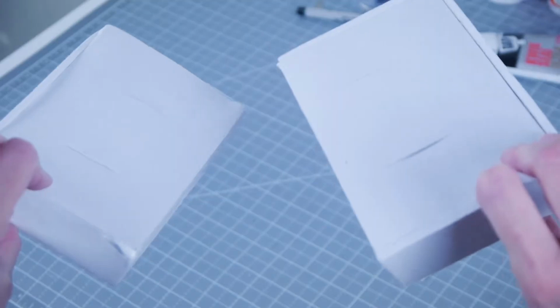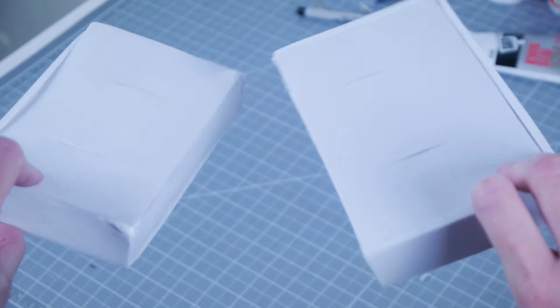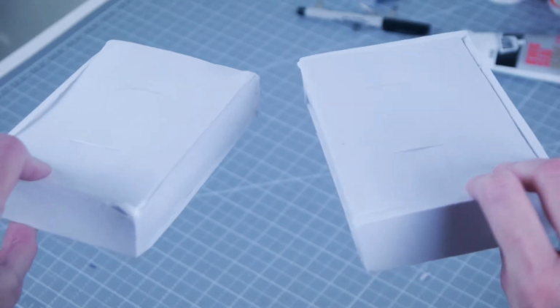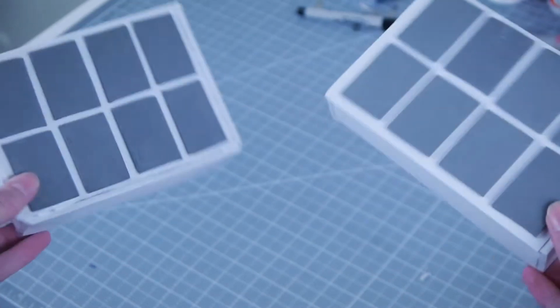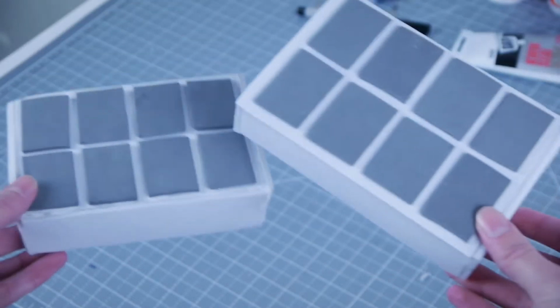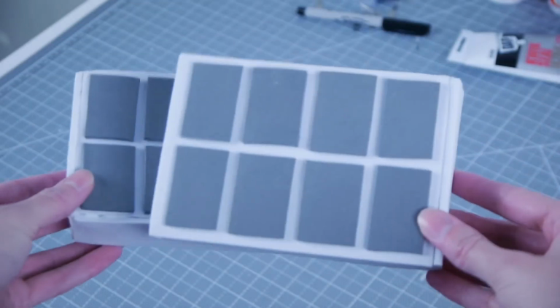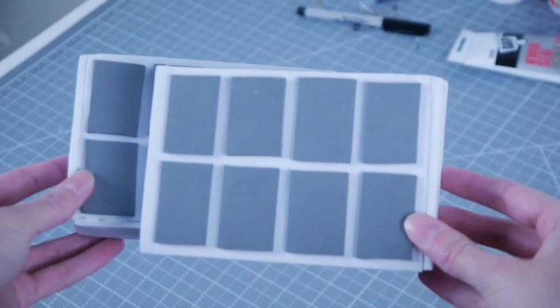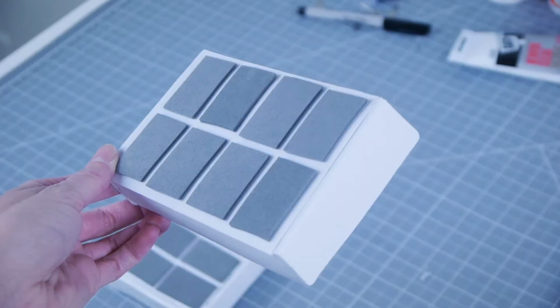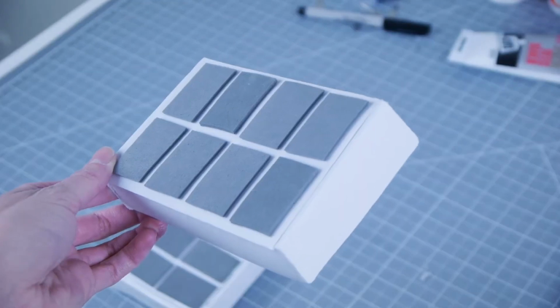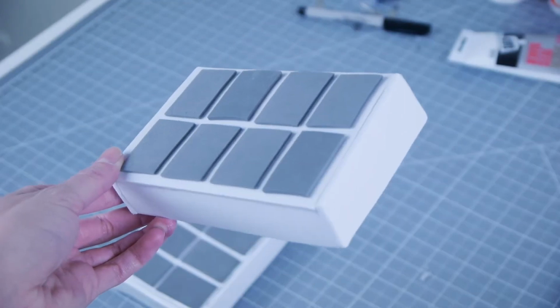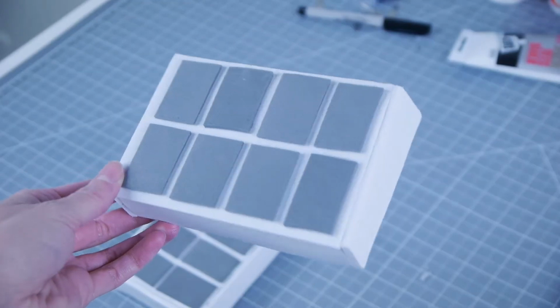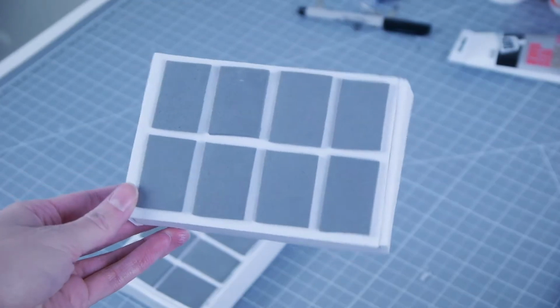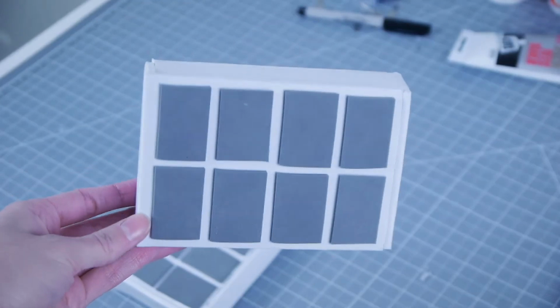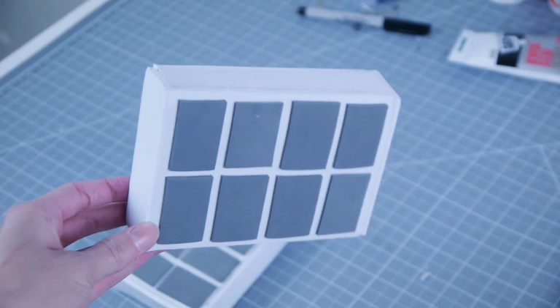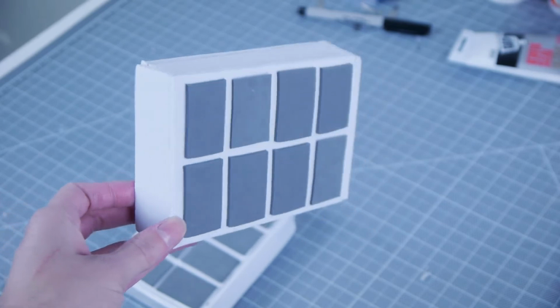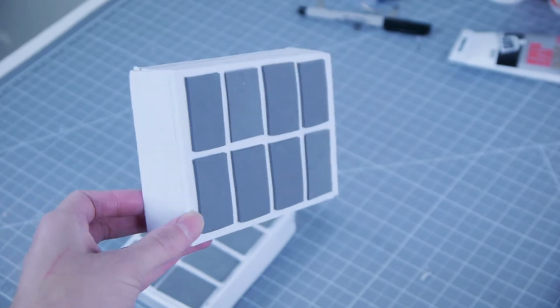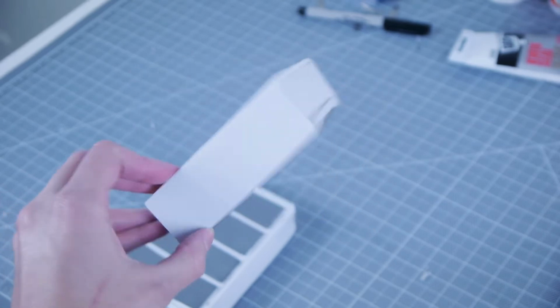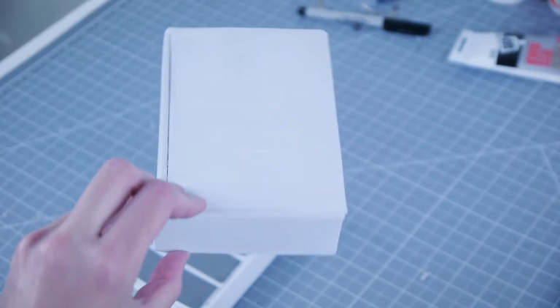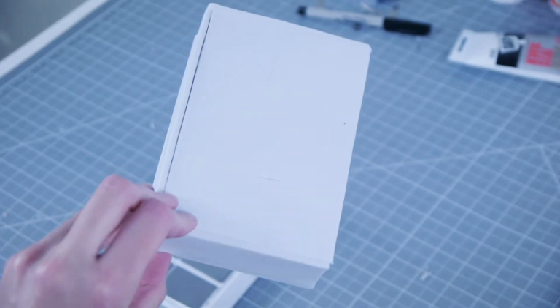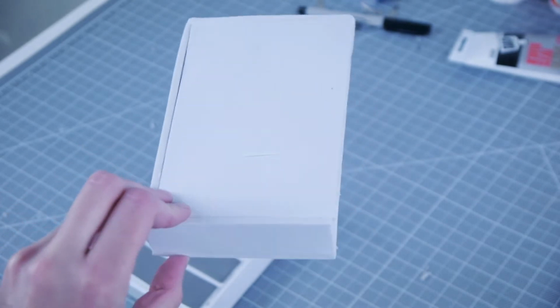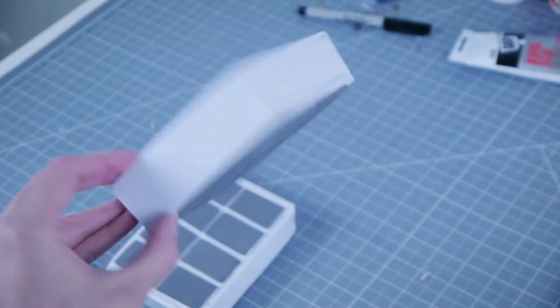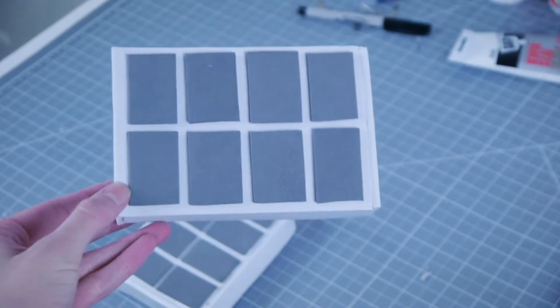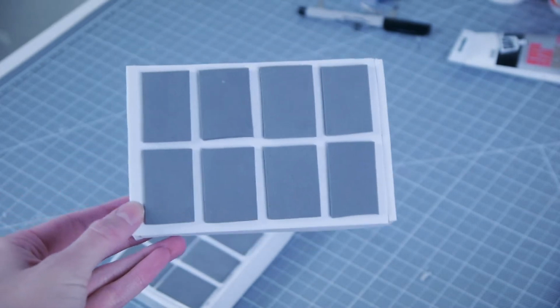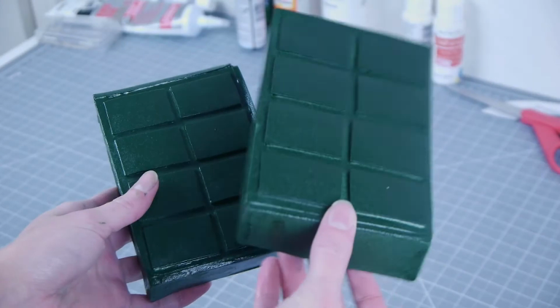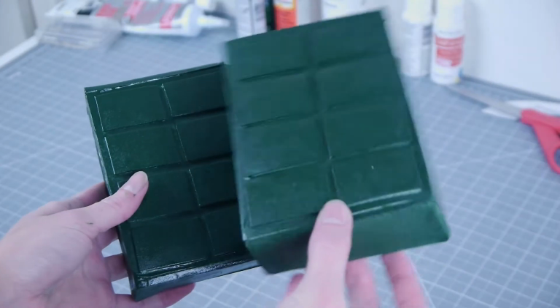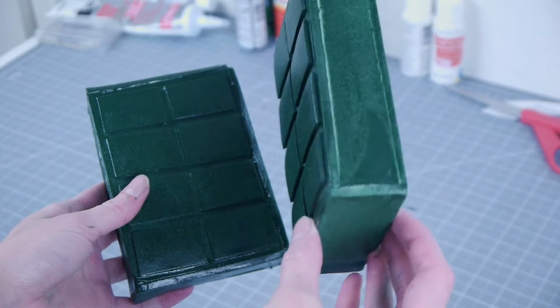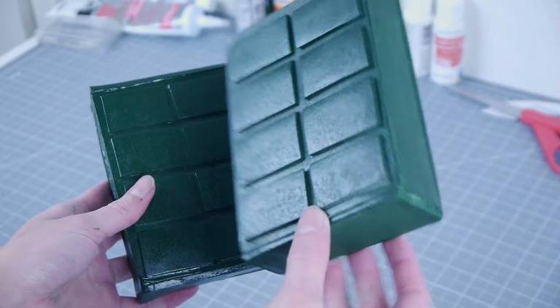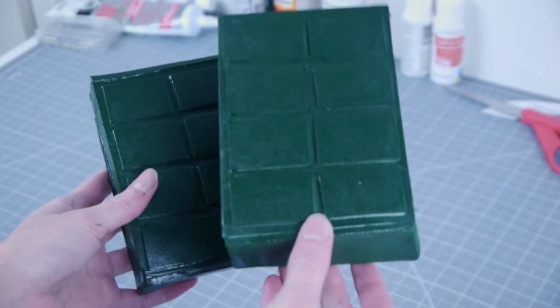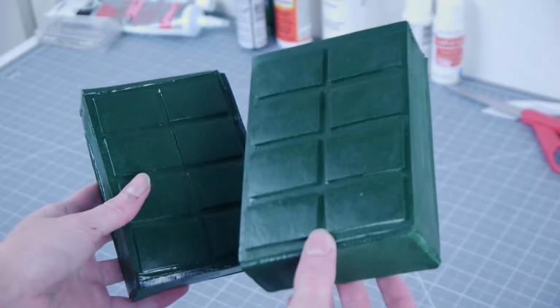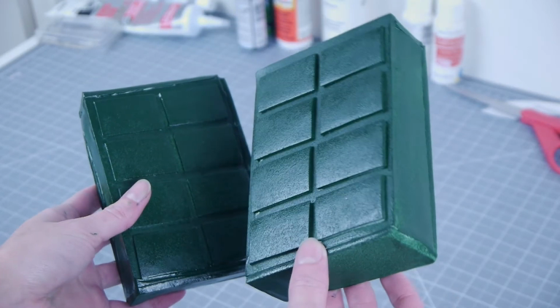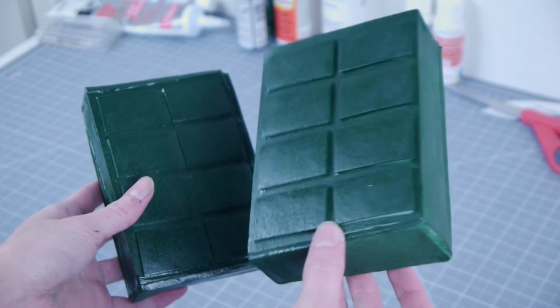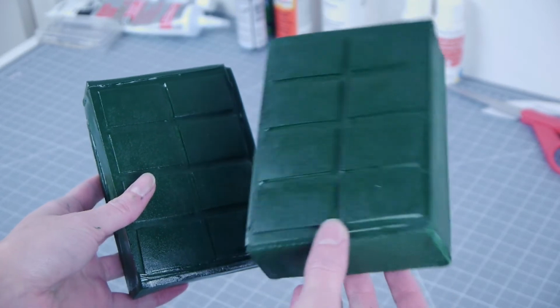Repeat once more to create two boxes. If there are crevices or rough edges, feel free to dremel or quick seal those areas. Once together, spray with a few coats of dark green spray paint and seal with a clear coat.